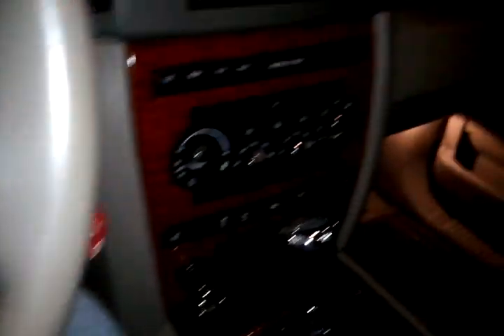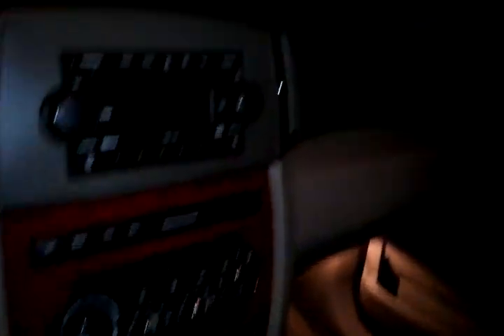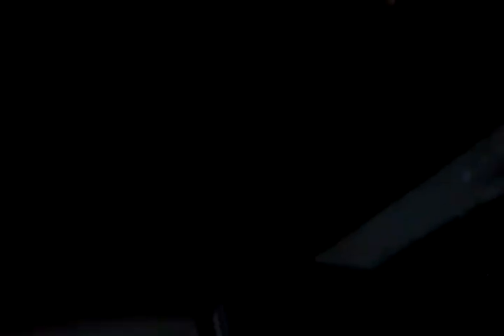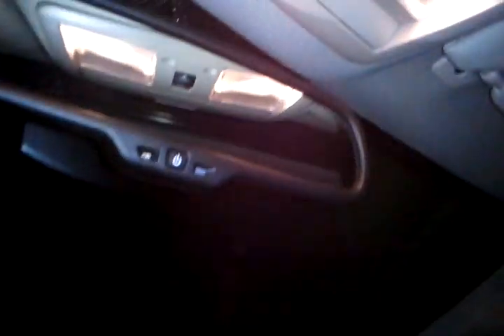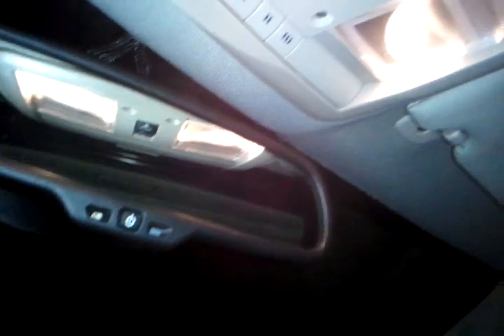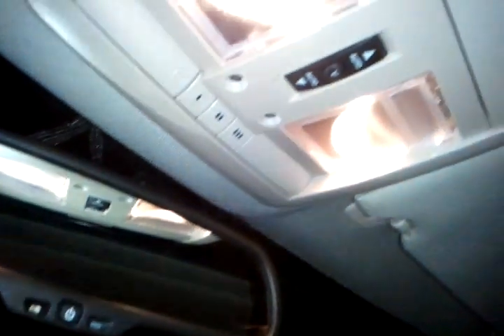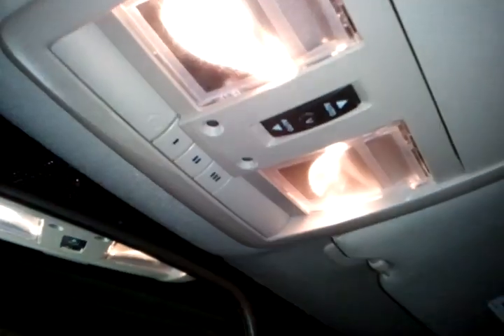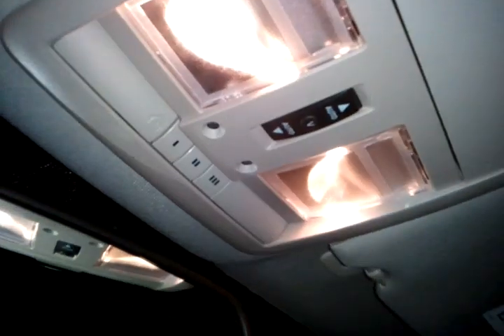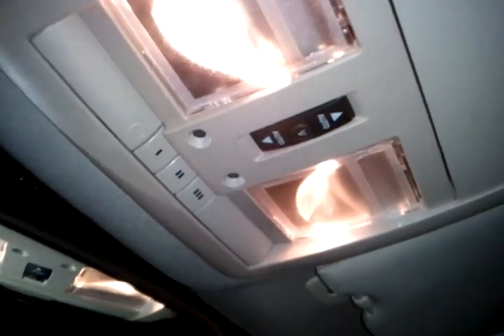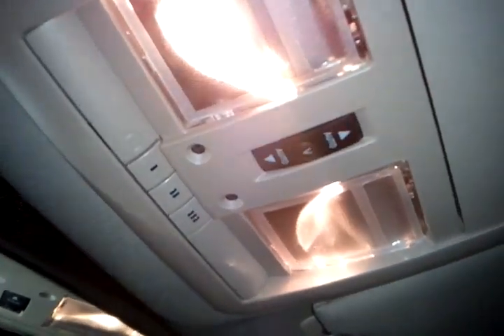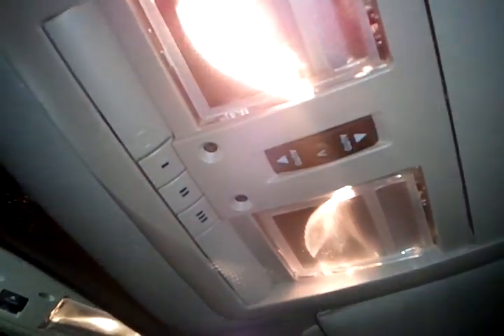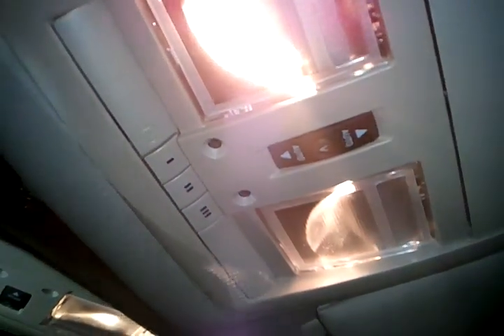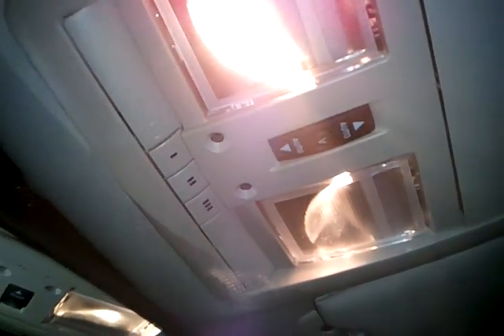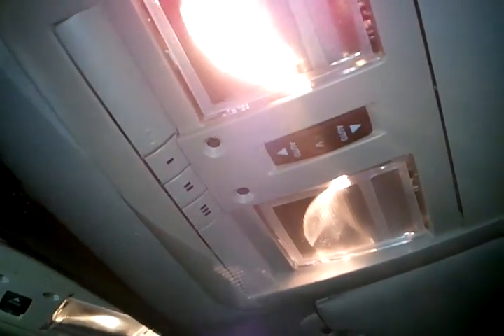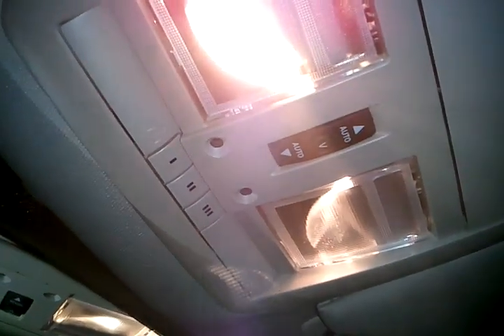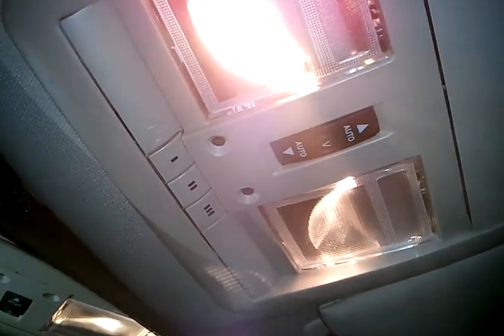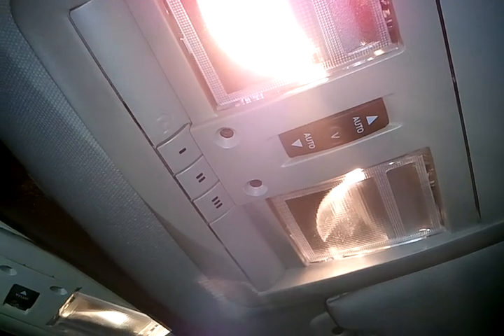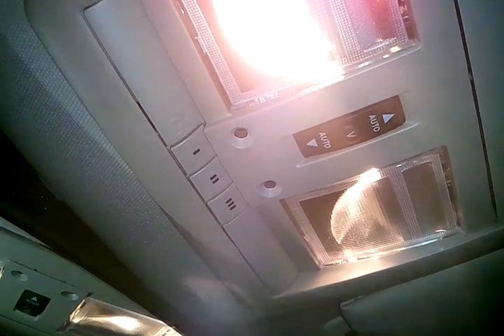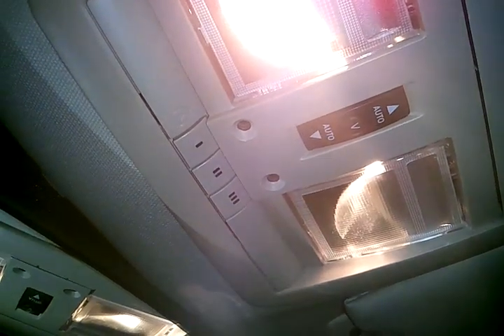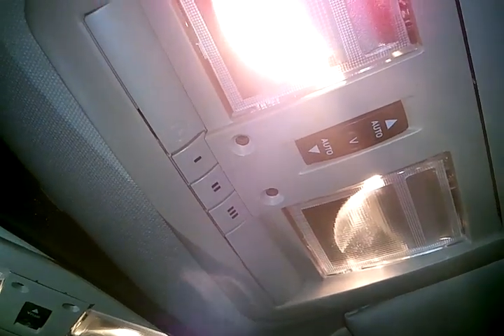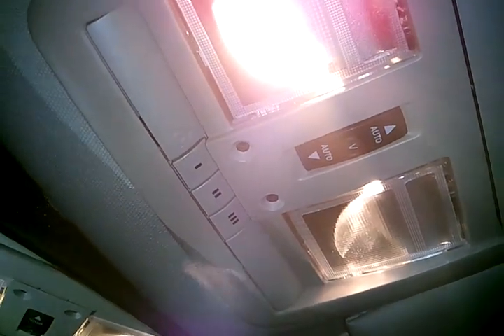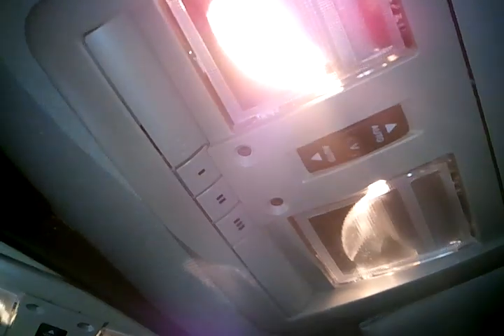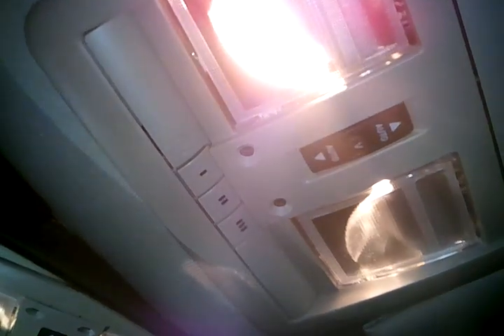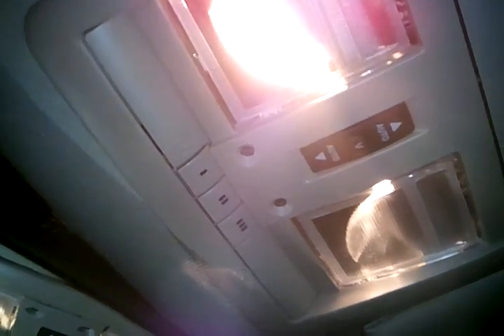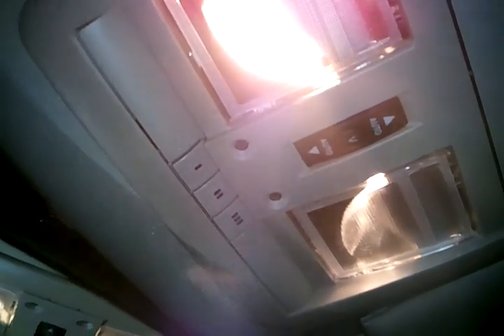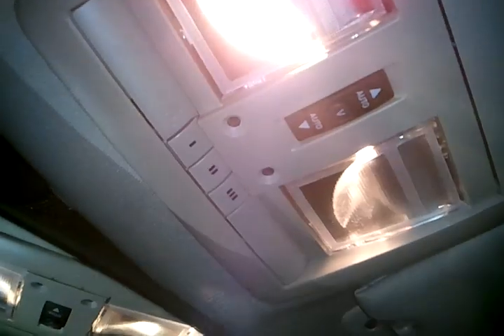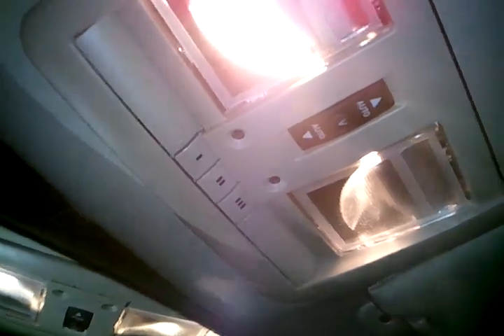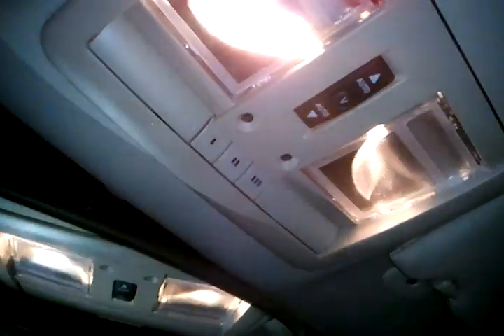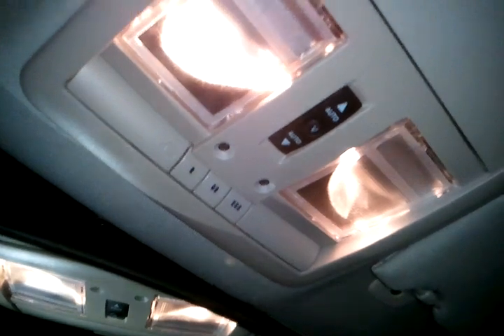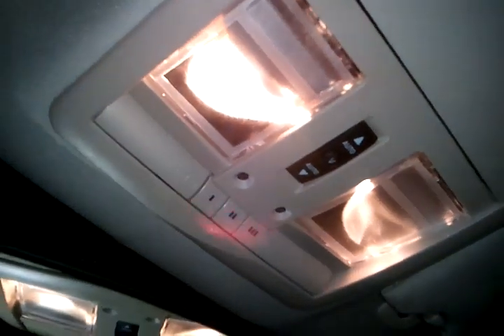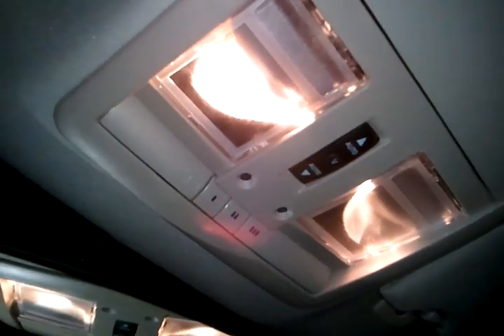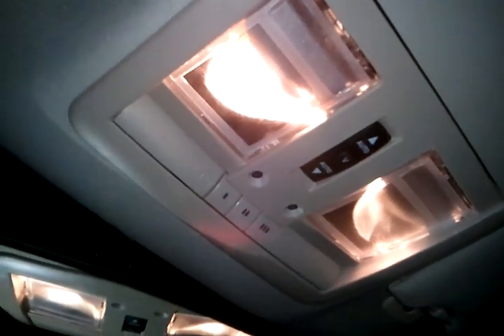First off, we got the lights mounted up in there. If you follow the thread, you've seen that we had to actually back the lights up a little bit so that we reduced the glare from being seen while driving, to eliminate the distraction.